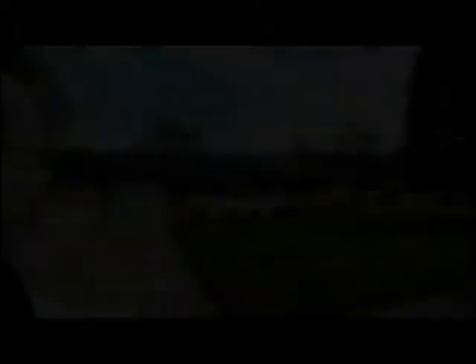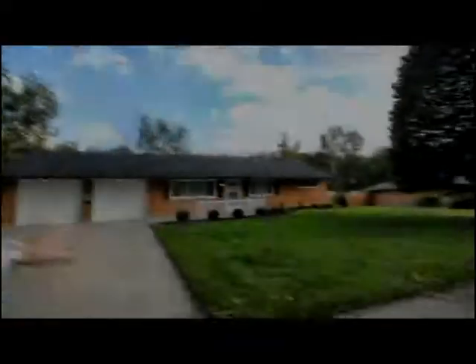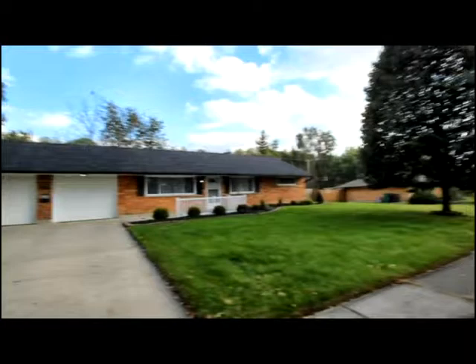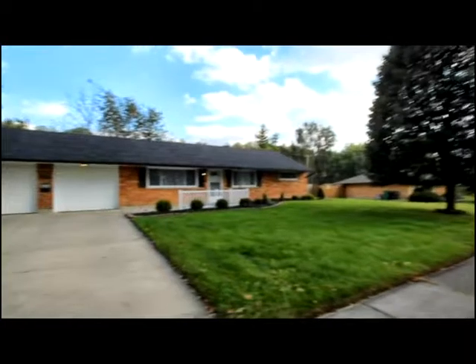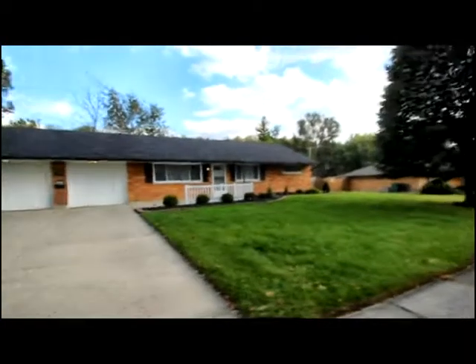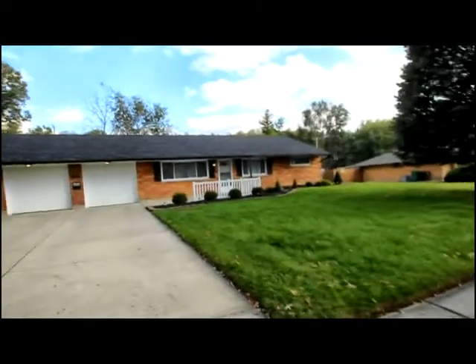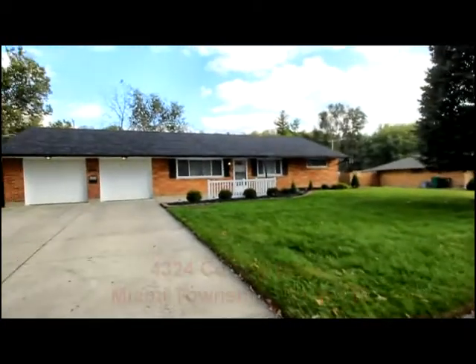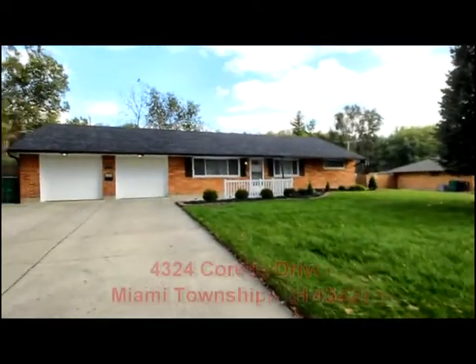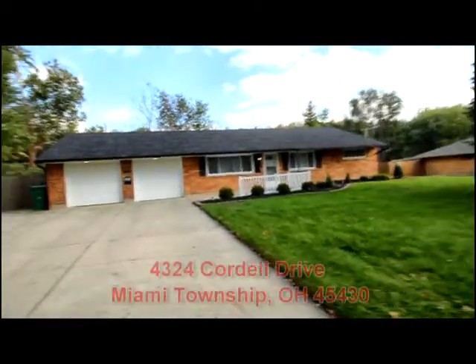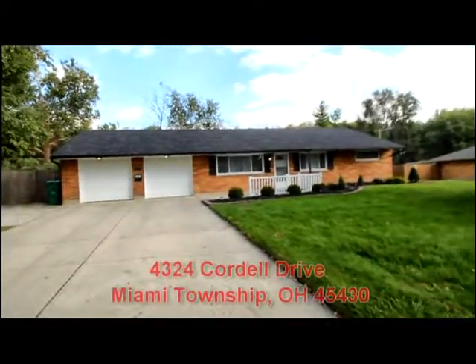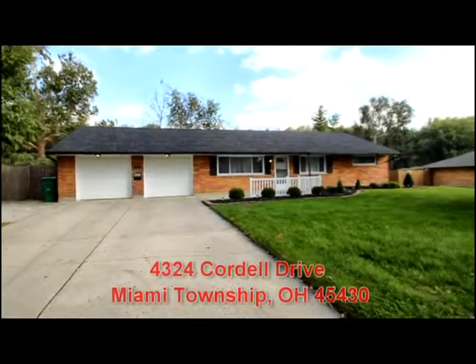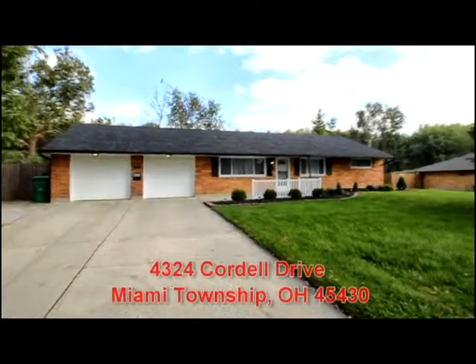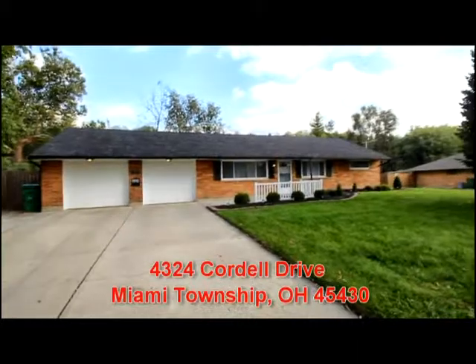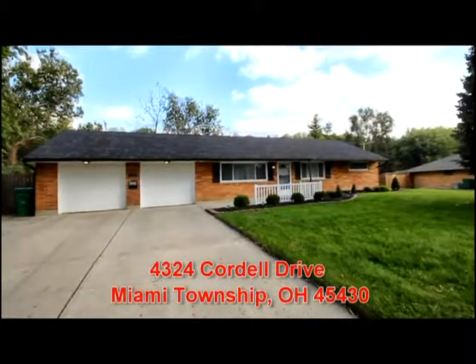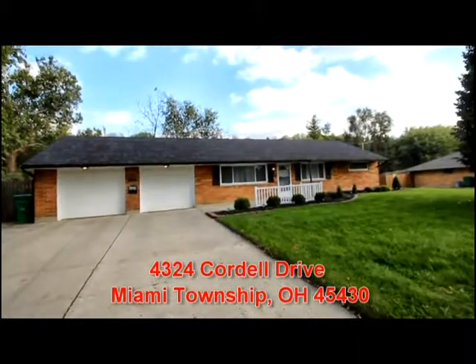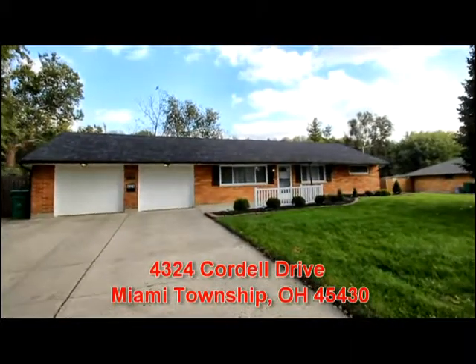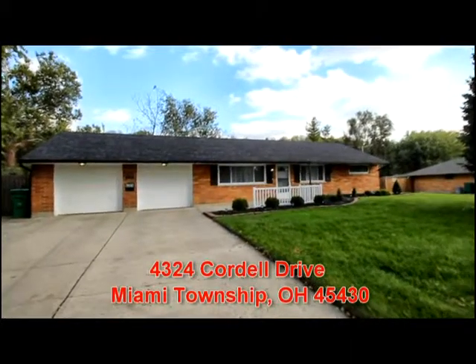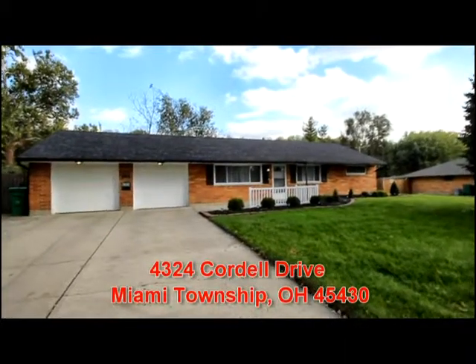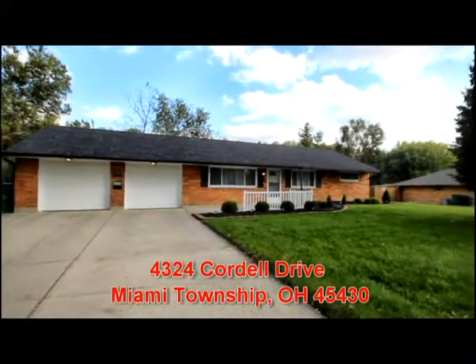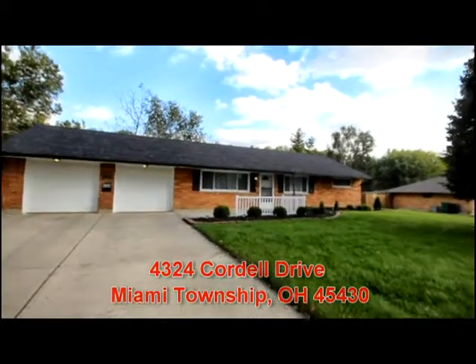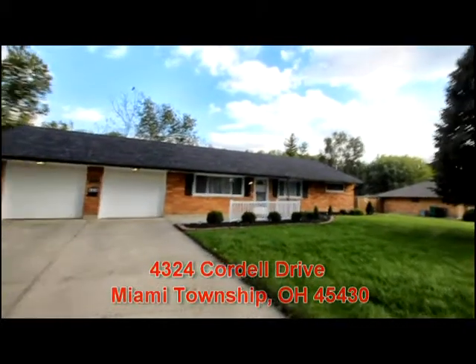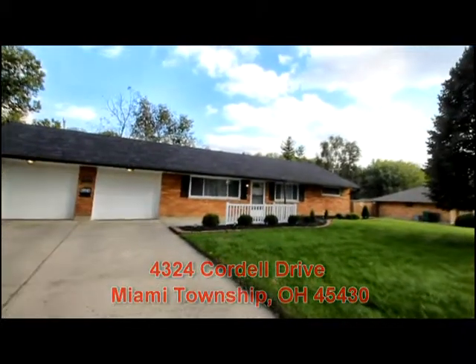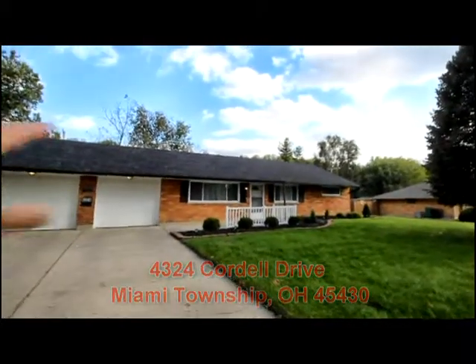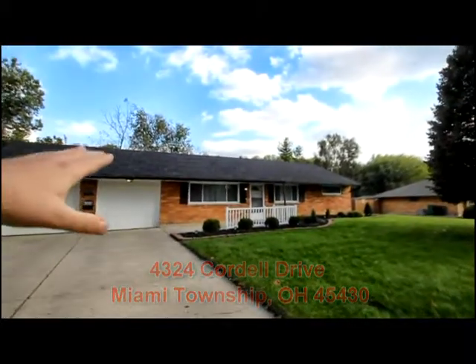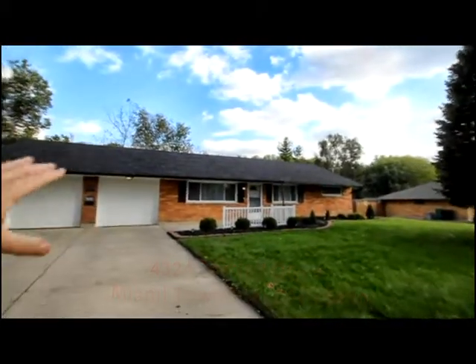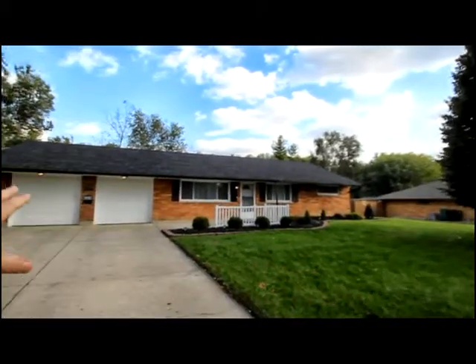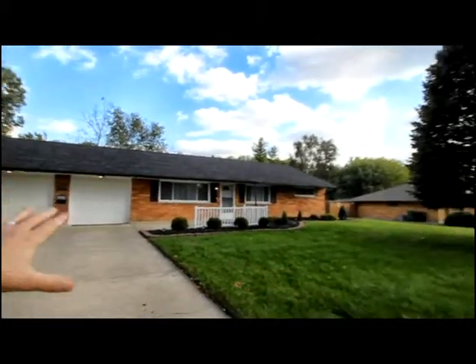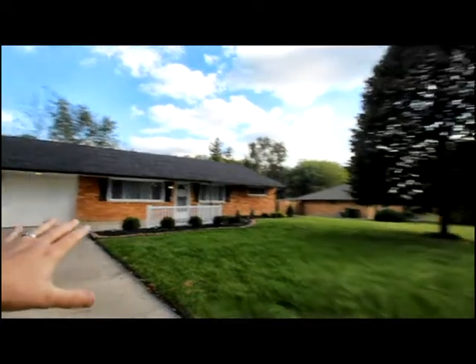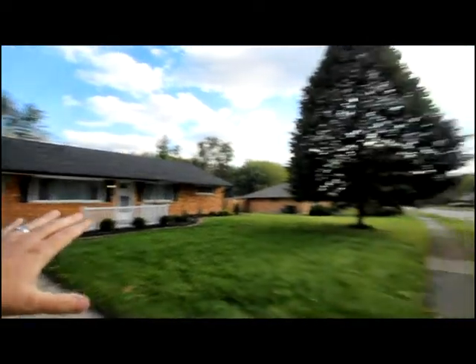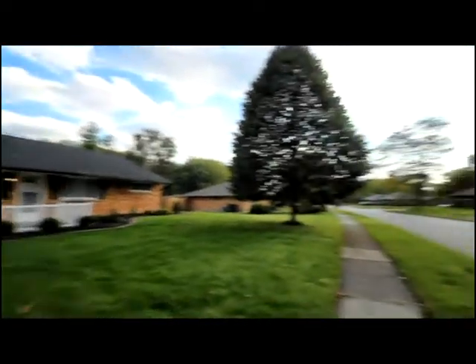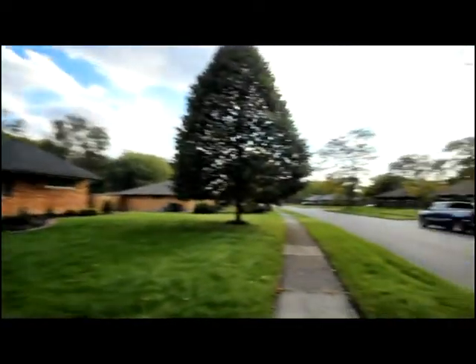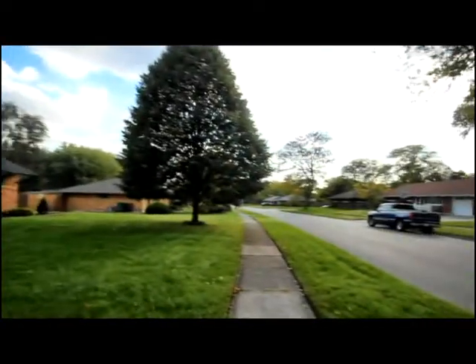Today we're going to take a look at 4324 Cordell Drive in Dayton, Ohio. Notice the updated roof and attractive landscaping.